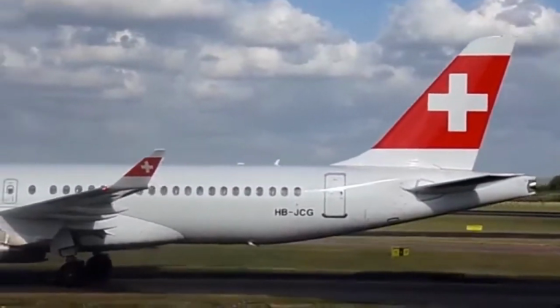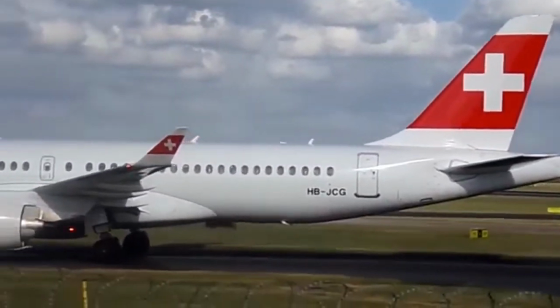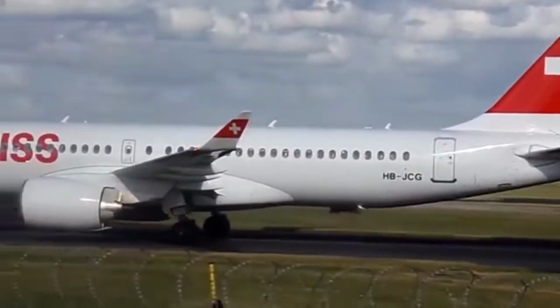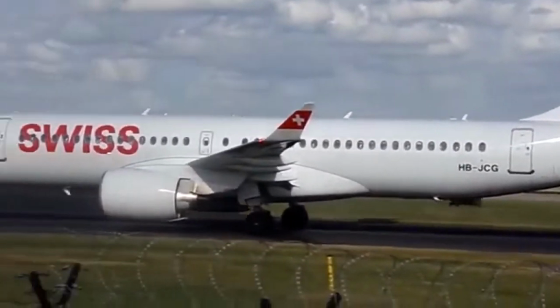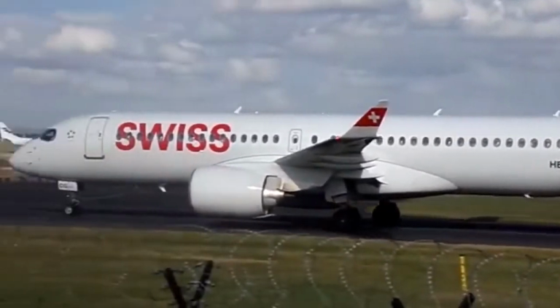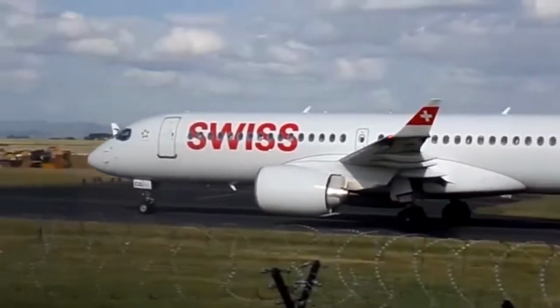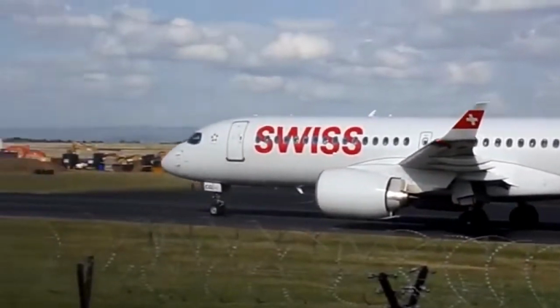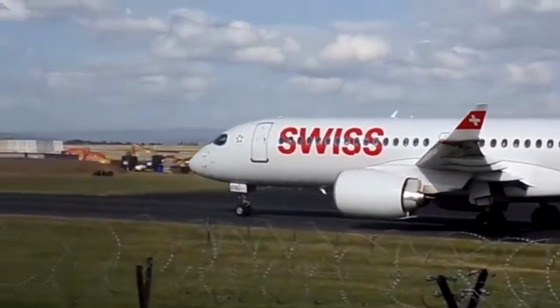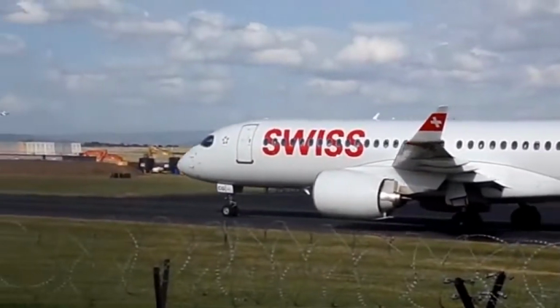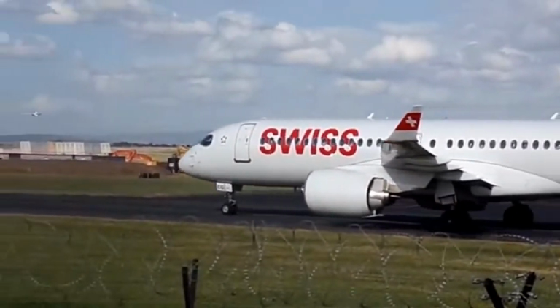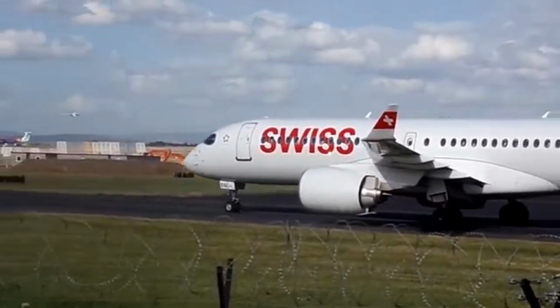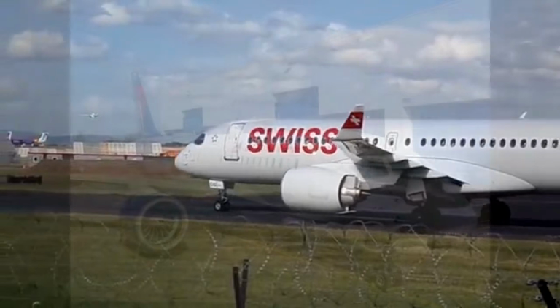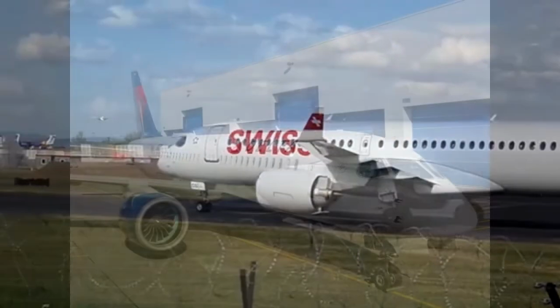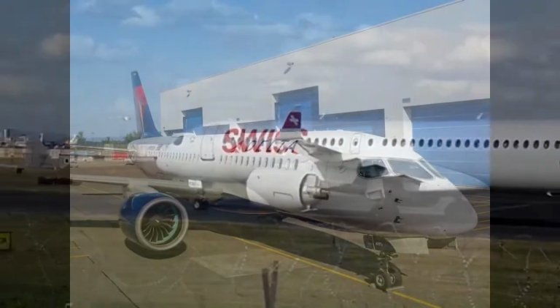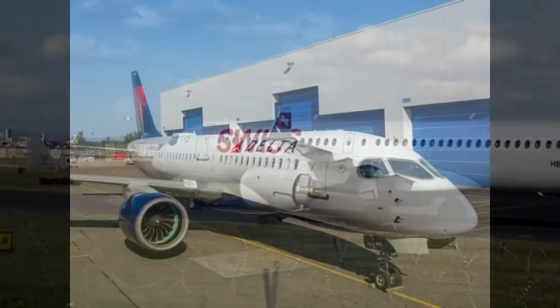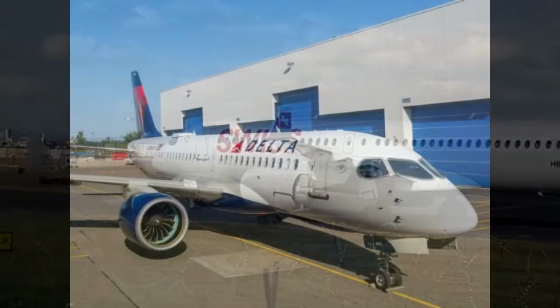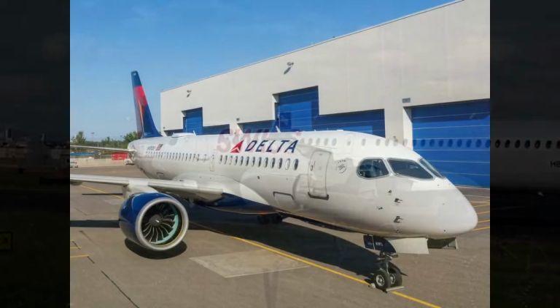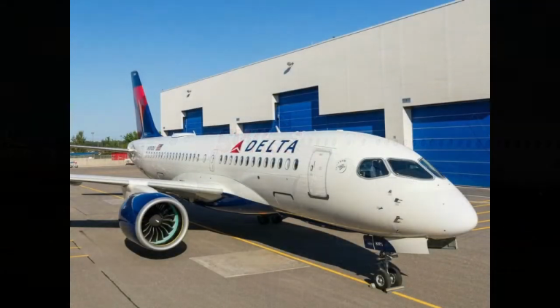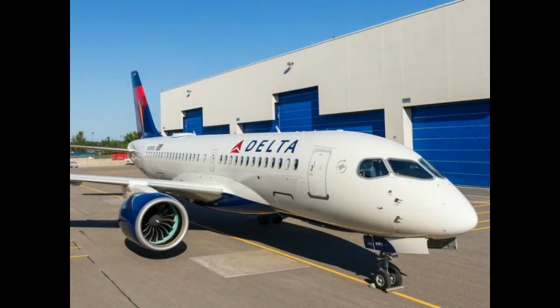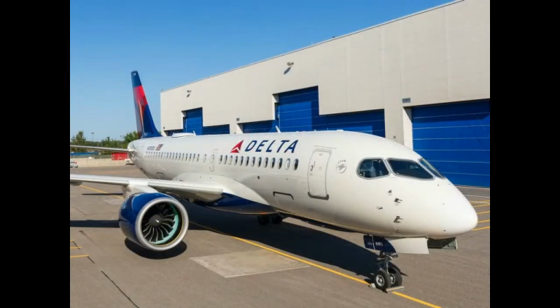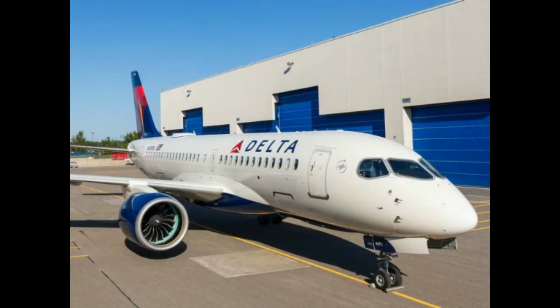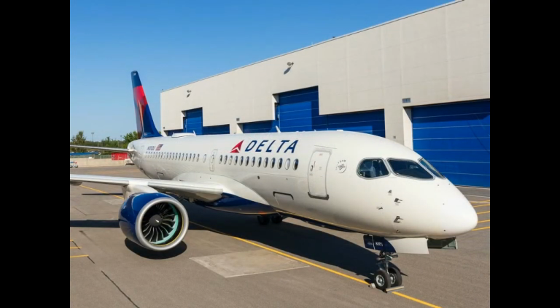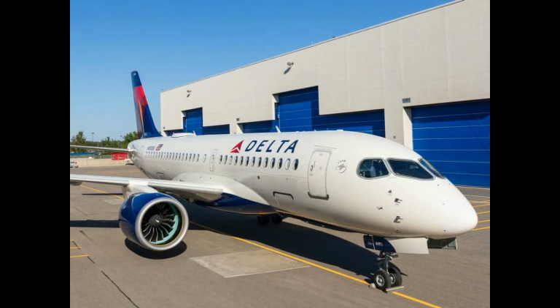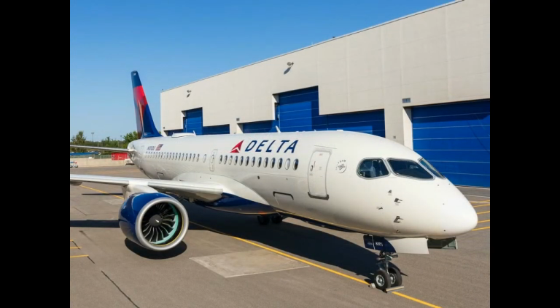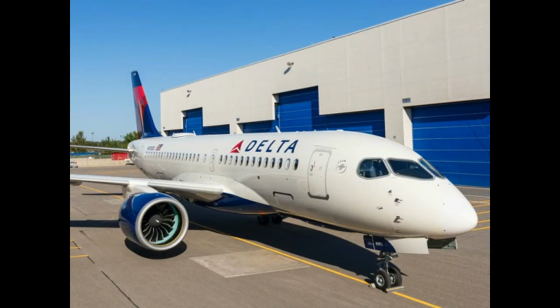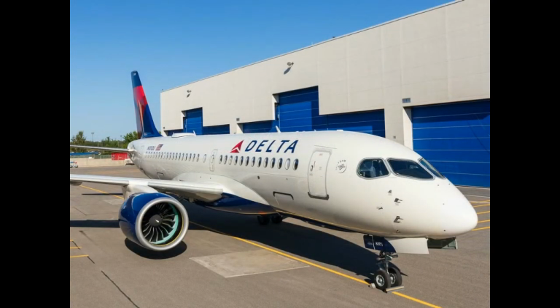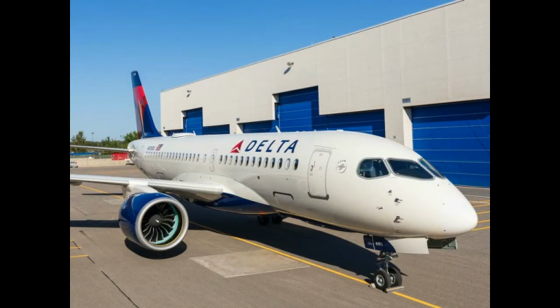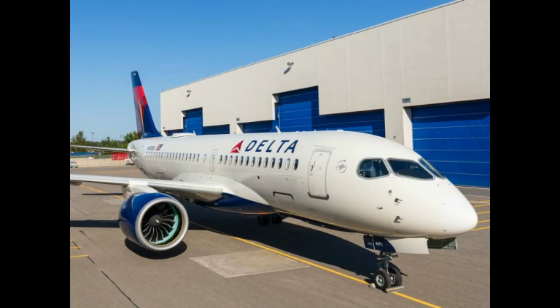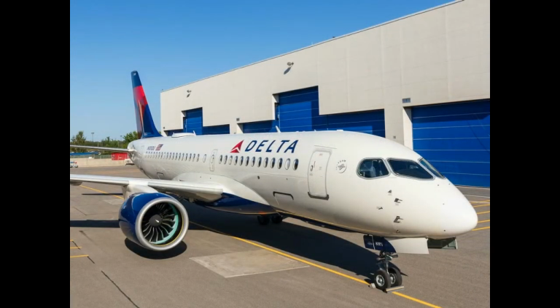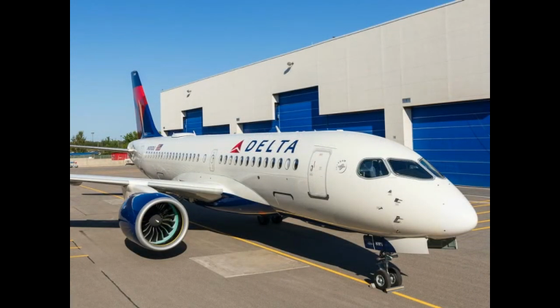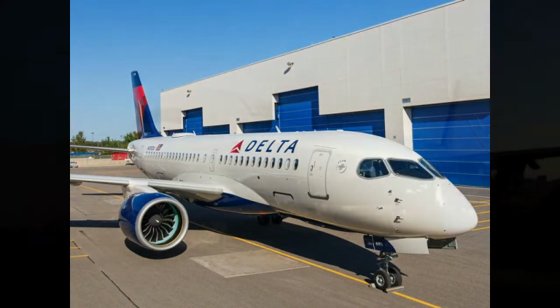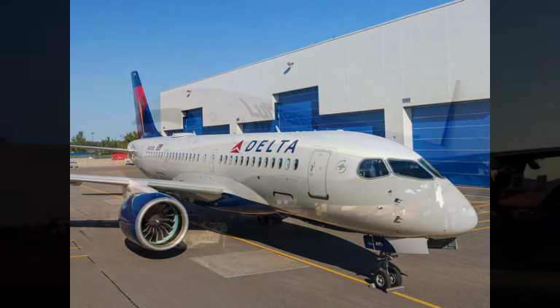Some airlines that have it: Delta, Air Baltic, Swiss, Korean Air, Air Tanzania. Coming soon: Air Canada, Air France, and more.